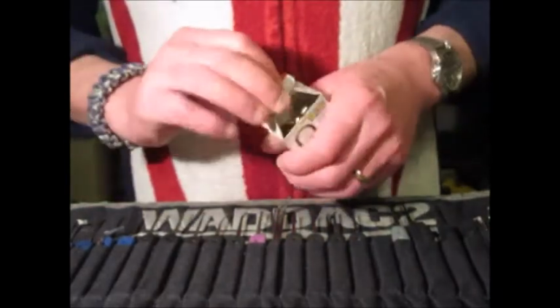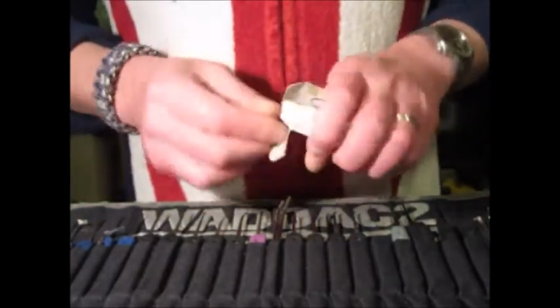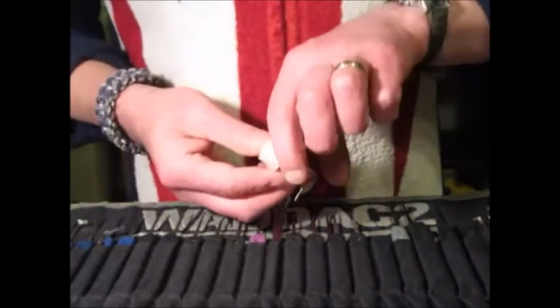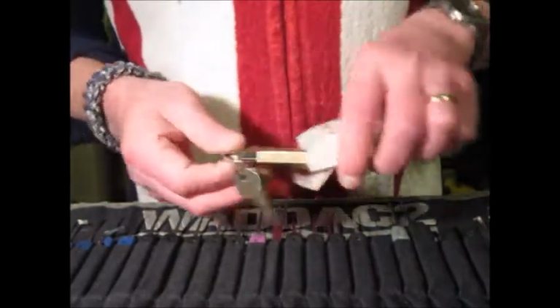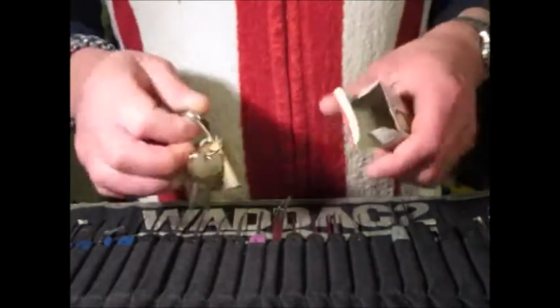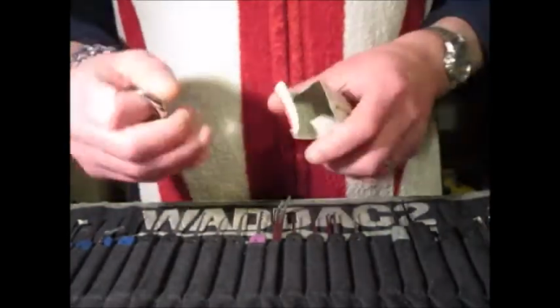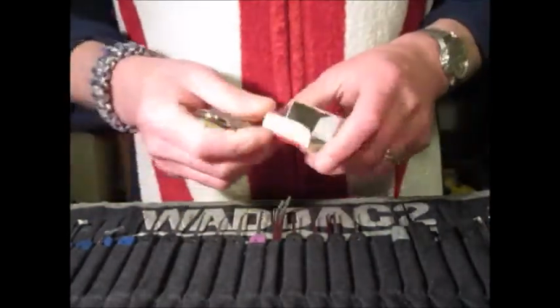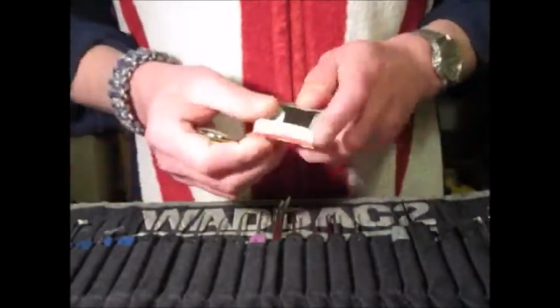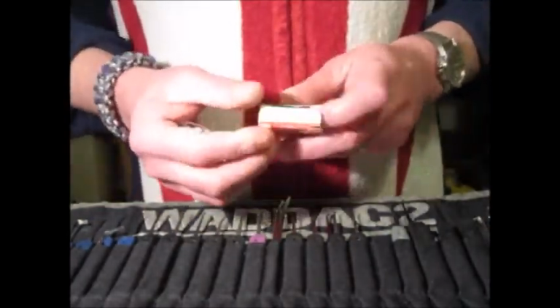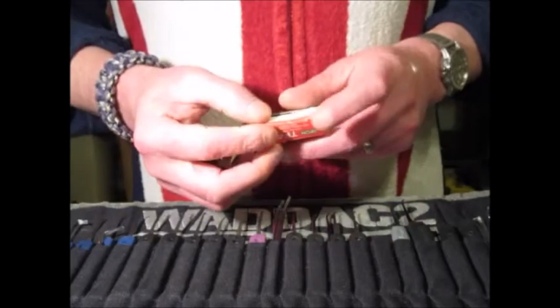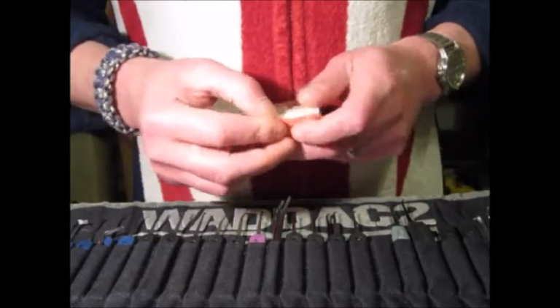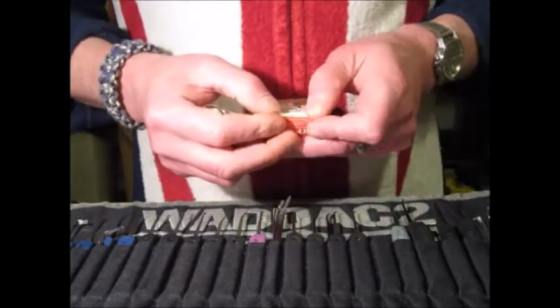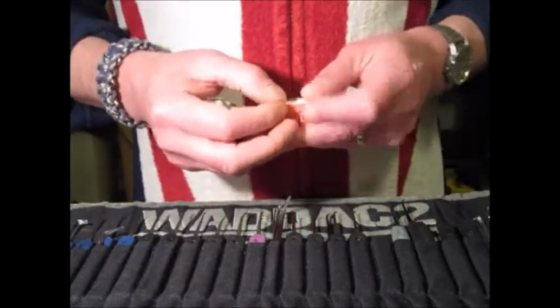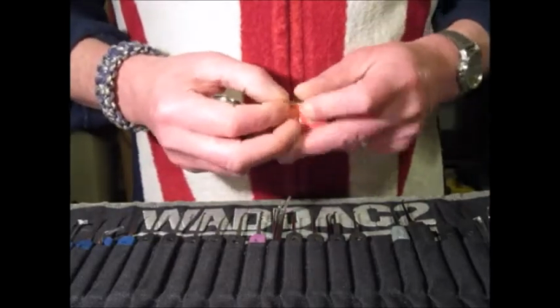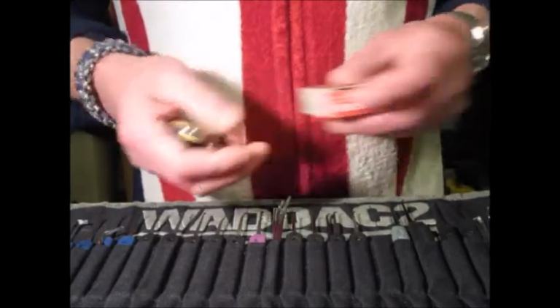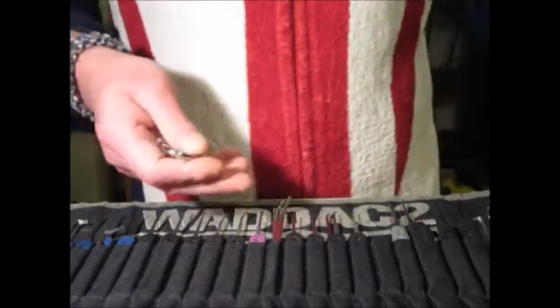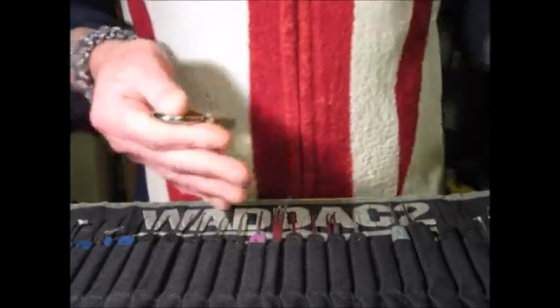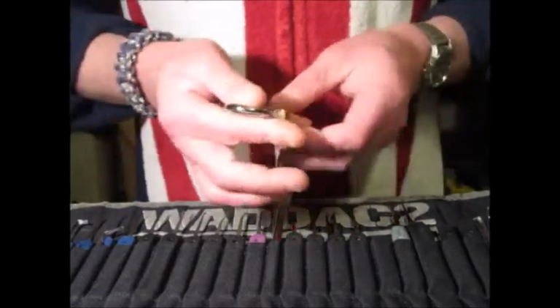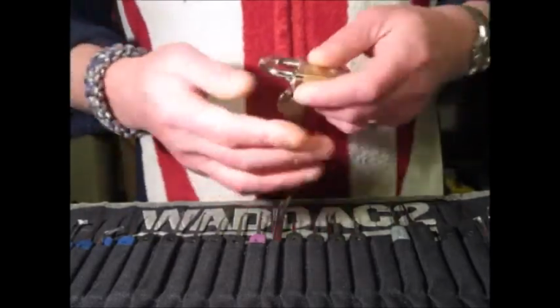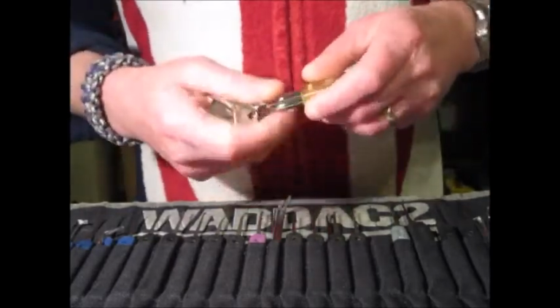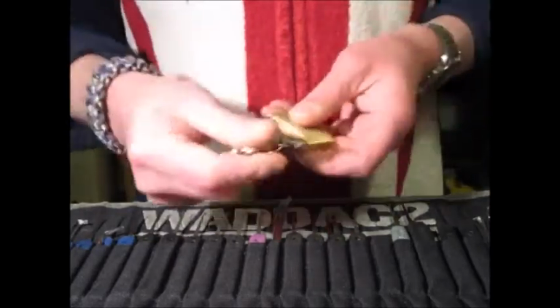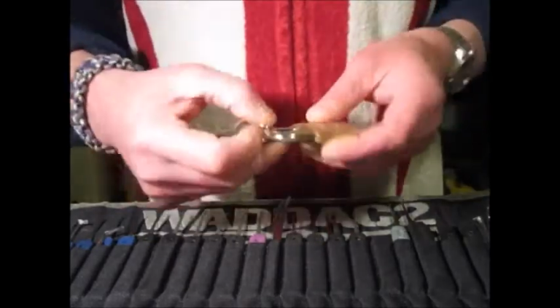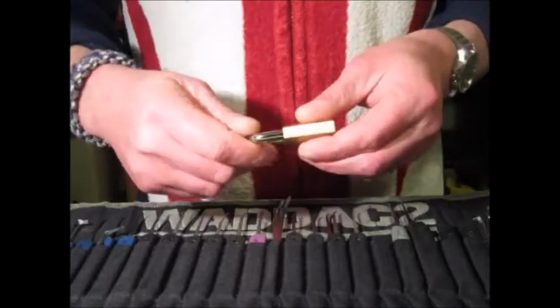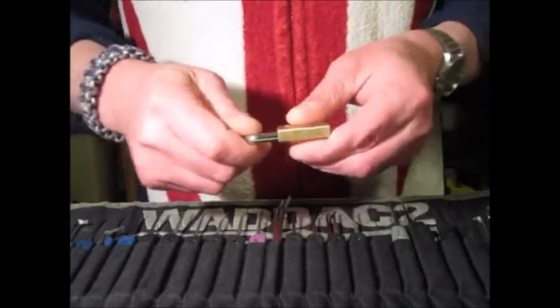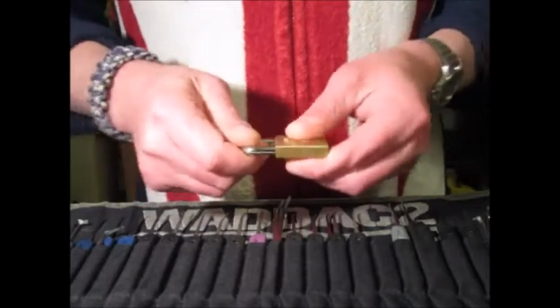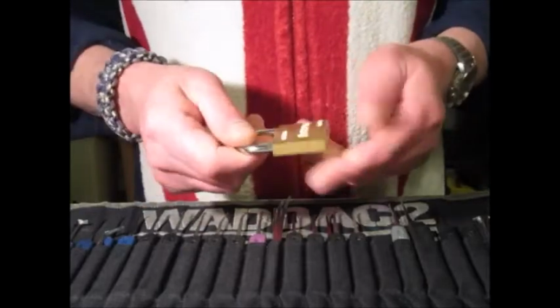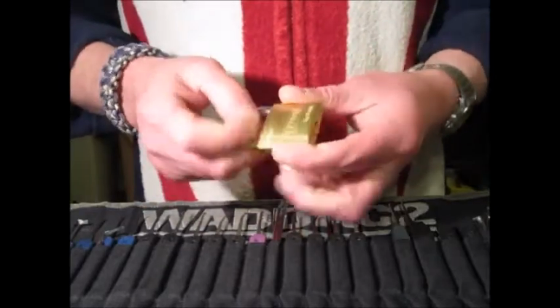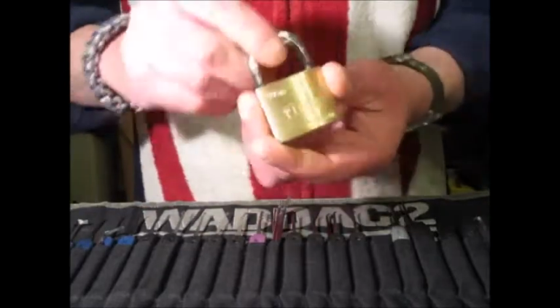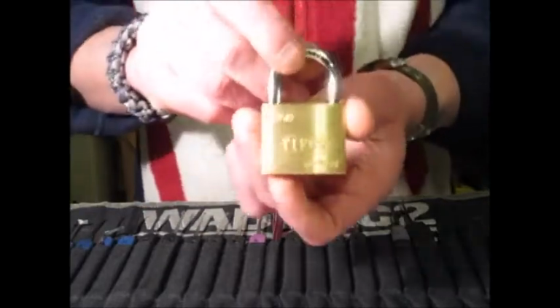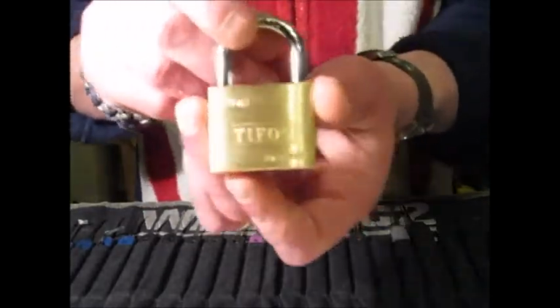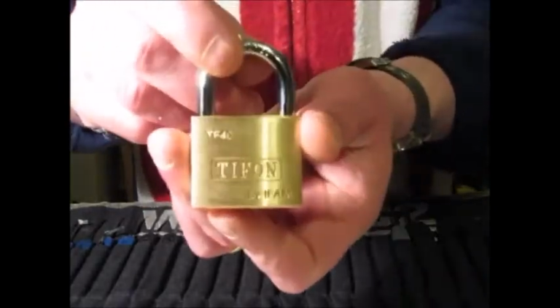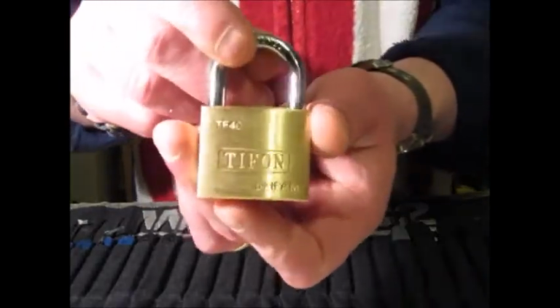I think they do contain little spool pins. I'll show you the bitting on the keys afterwards — that's the brass padlock.